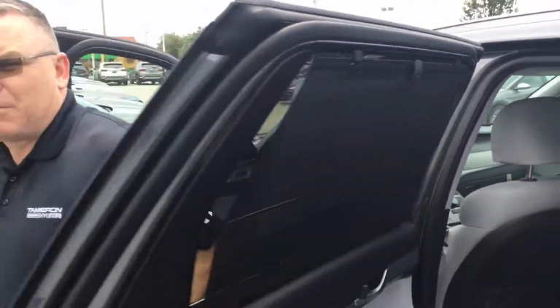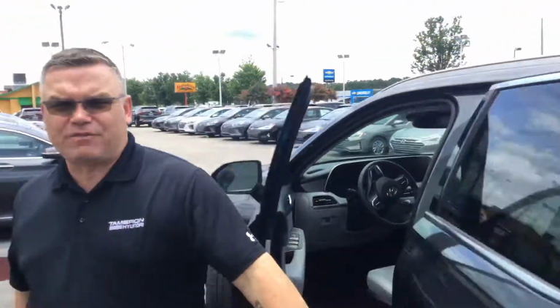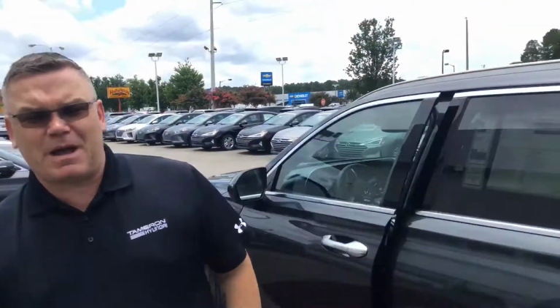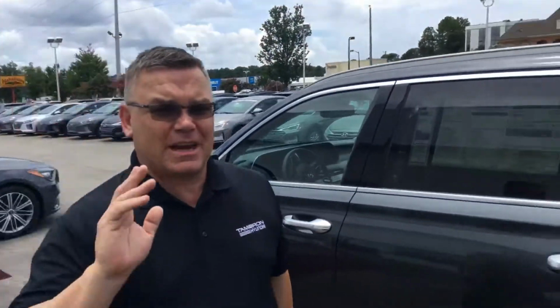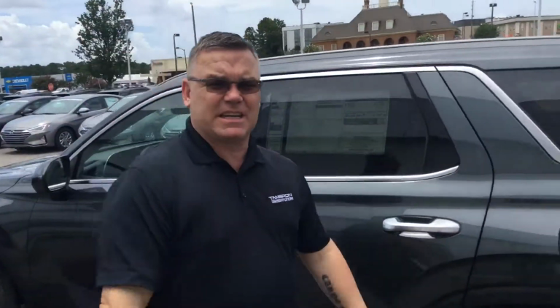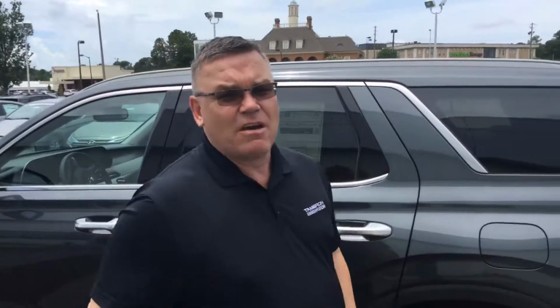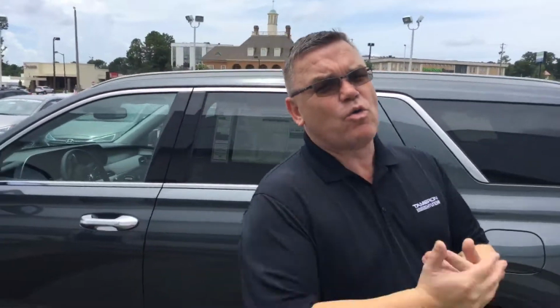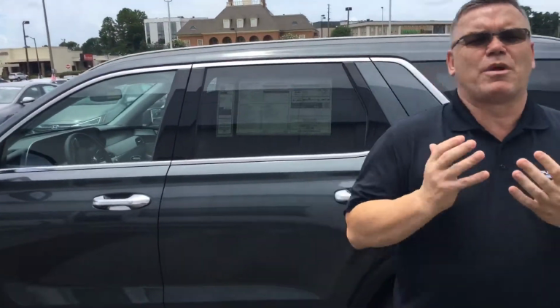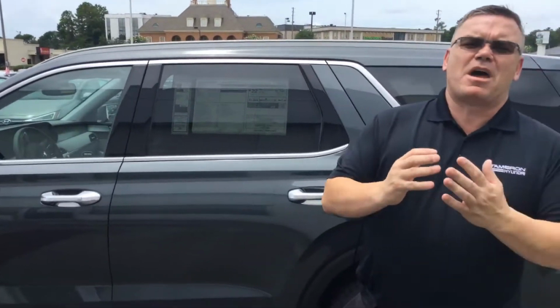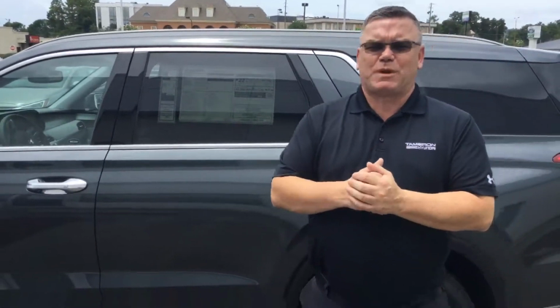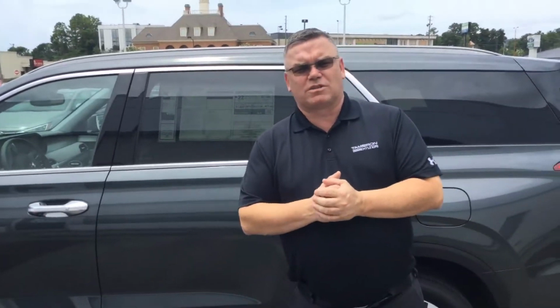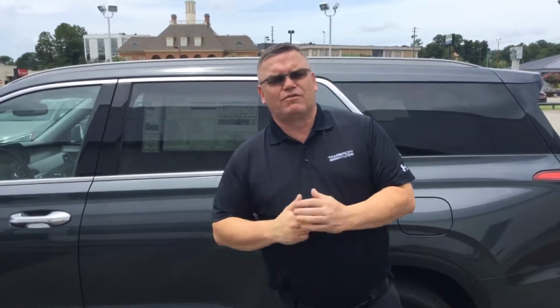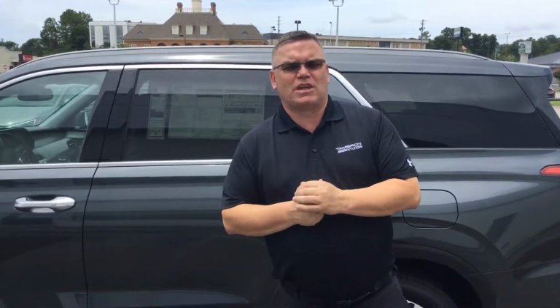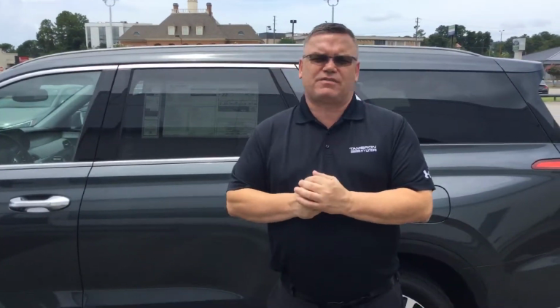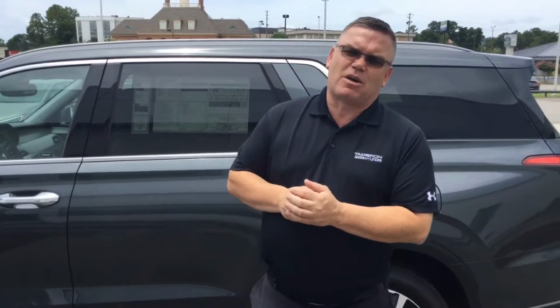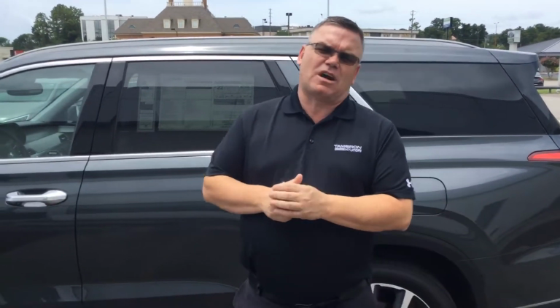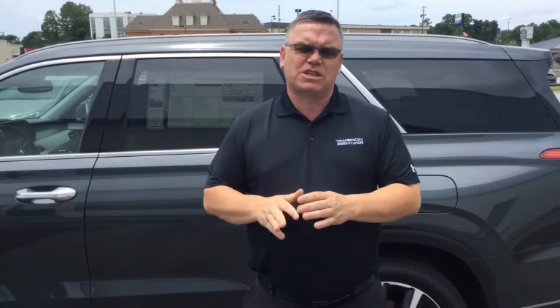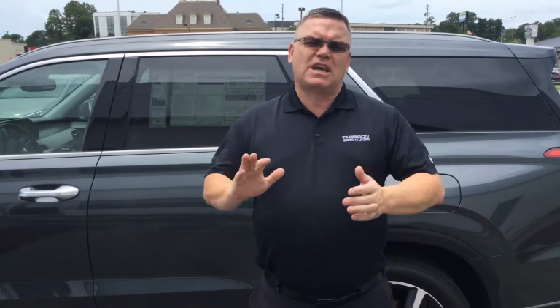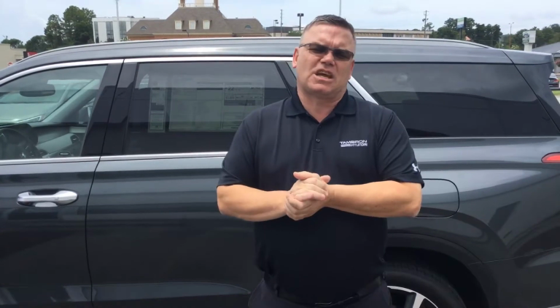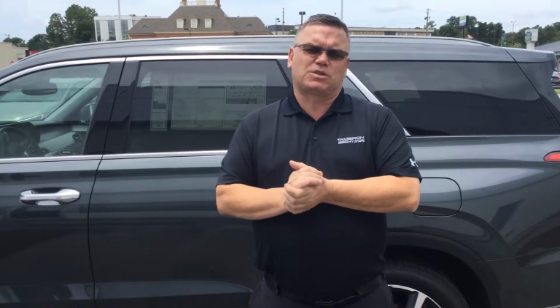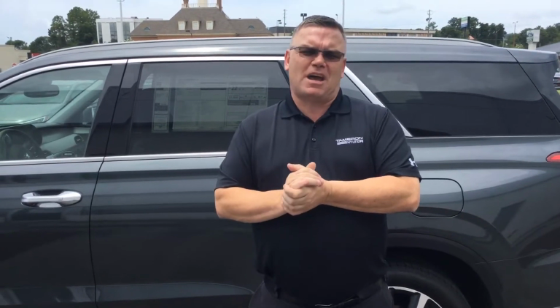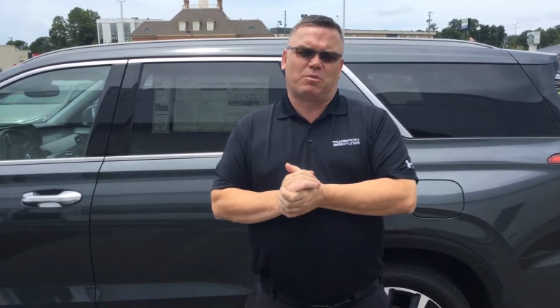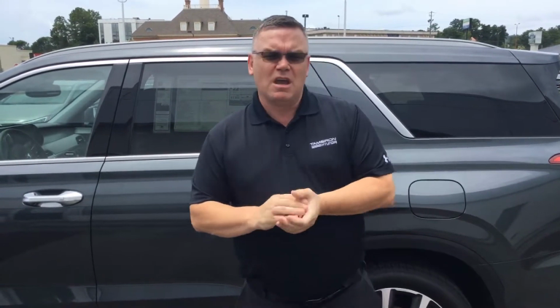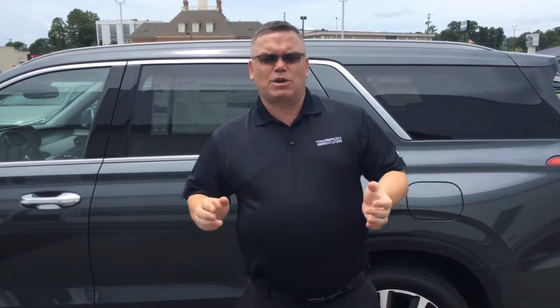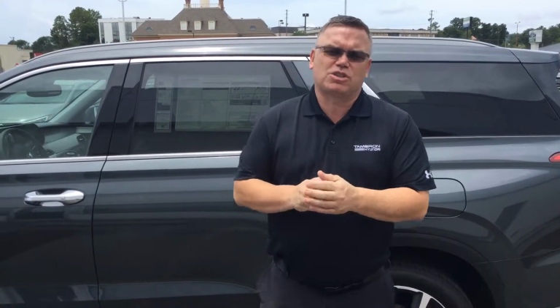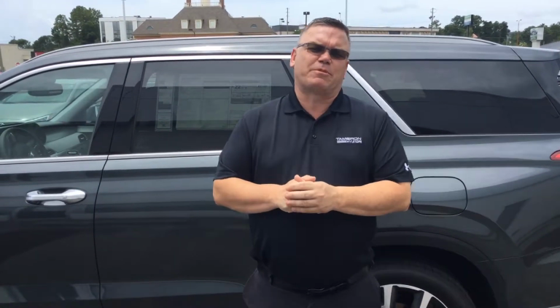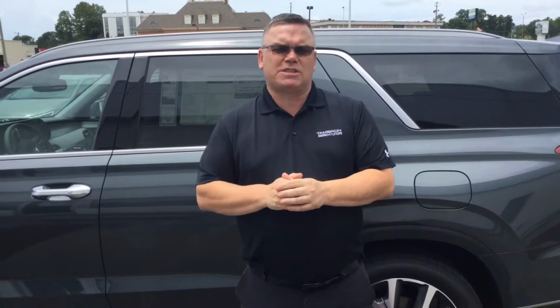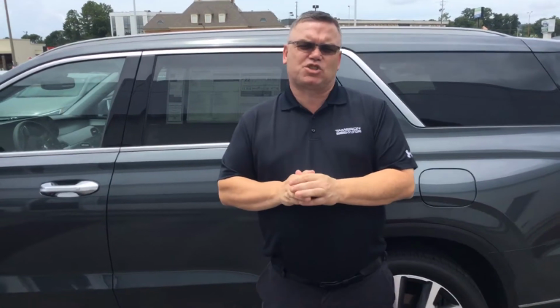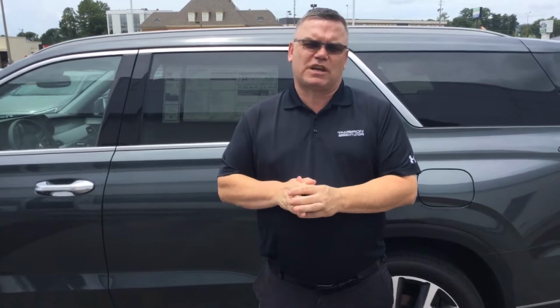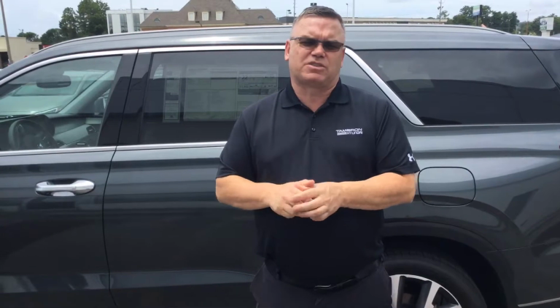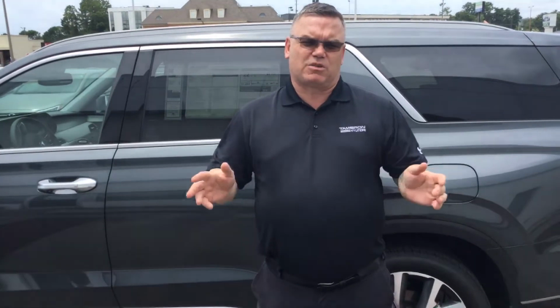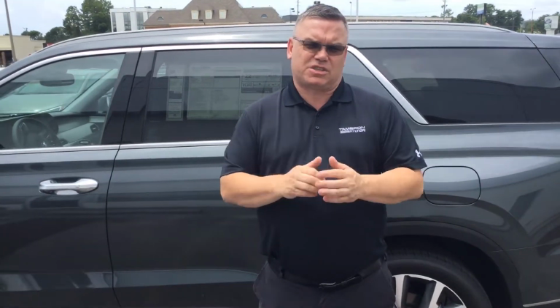The great thing about the Palisade is they all come with America's best warranty: five years, 60,000 mile new car warranty; ten years, 100,000 mile powertrain warranty — which will exclusively double to 20 years, 200,000 miles at no cost to yourself.